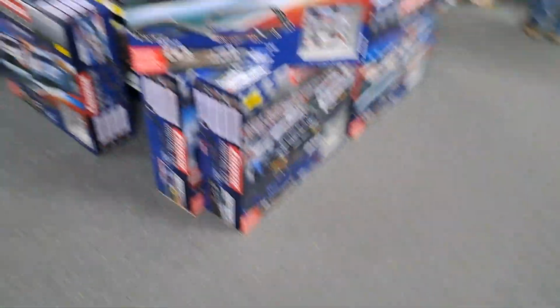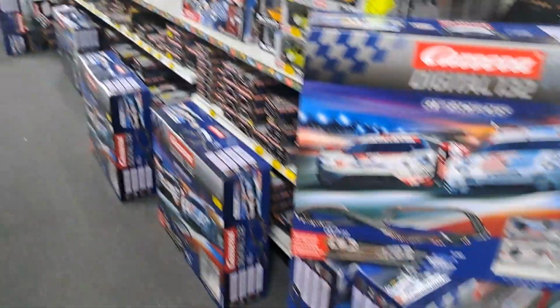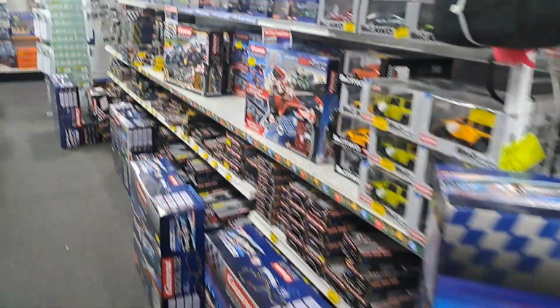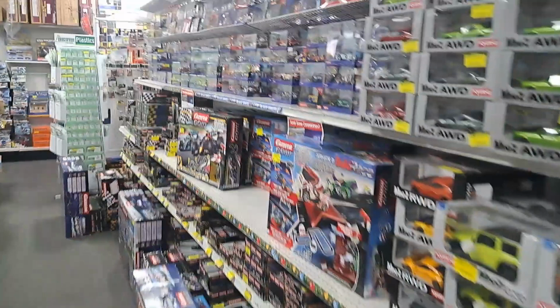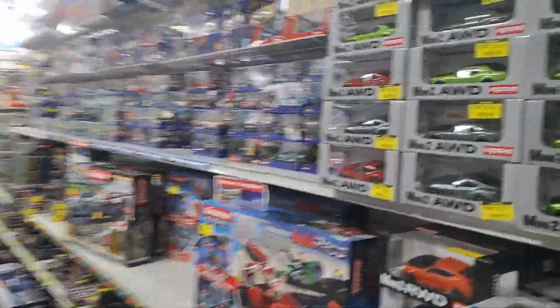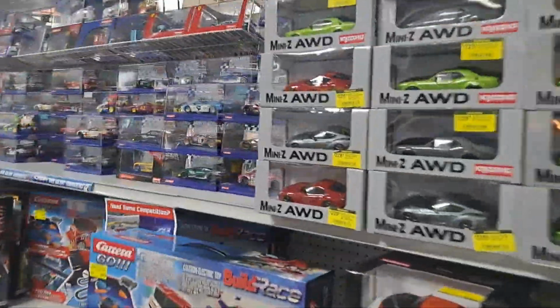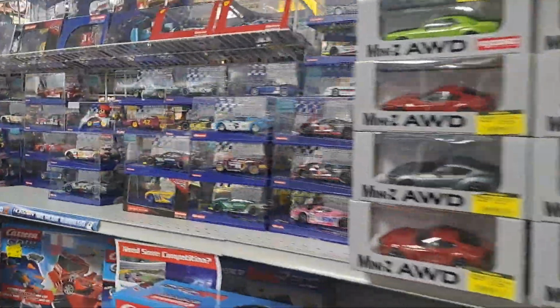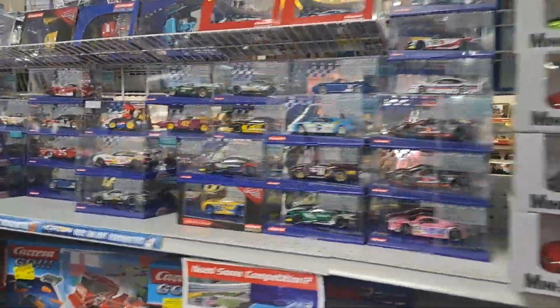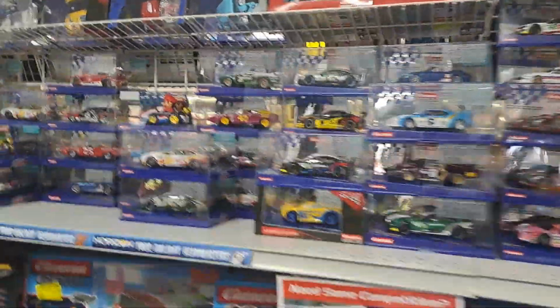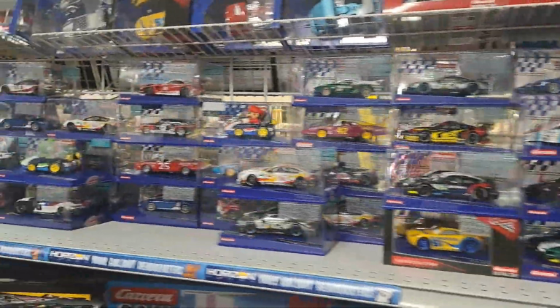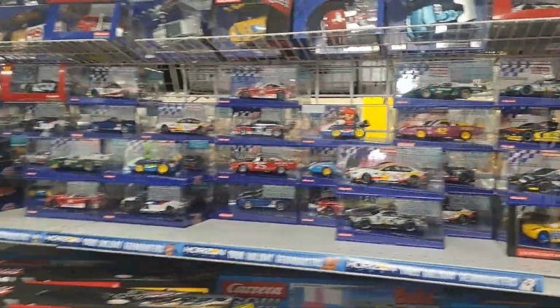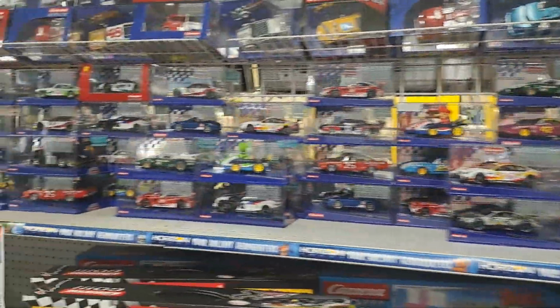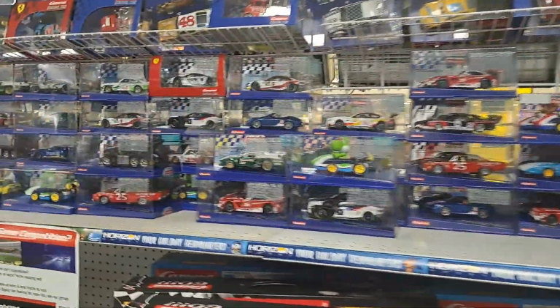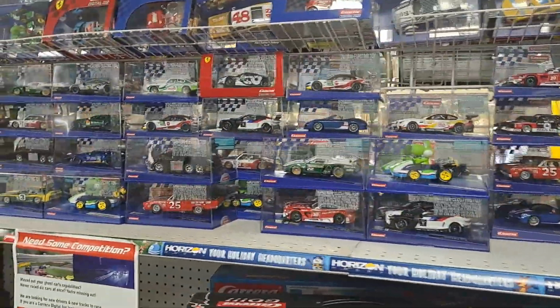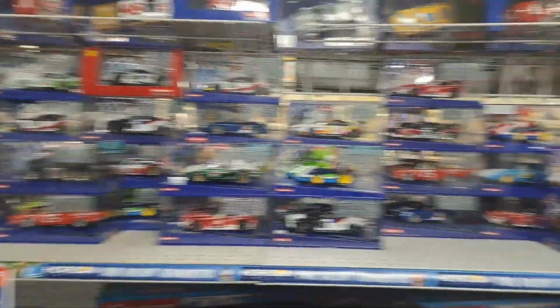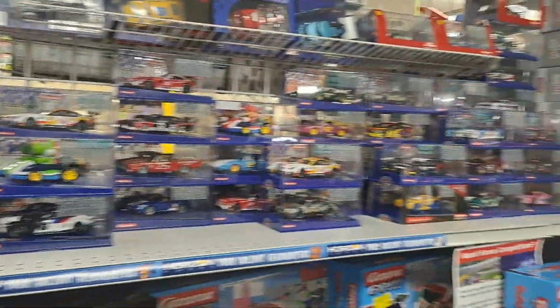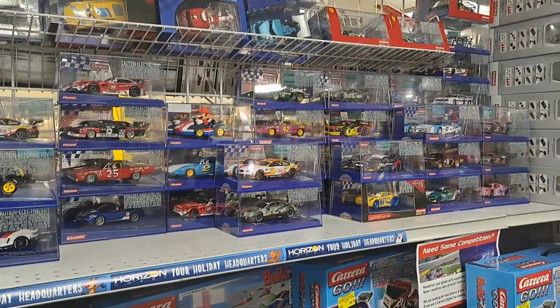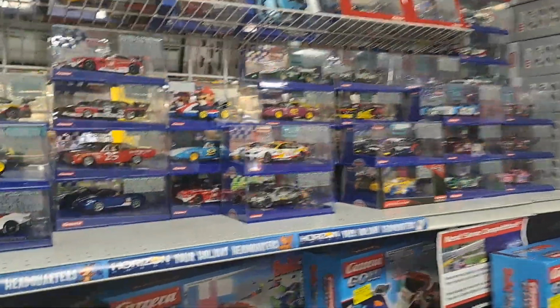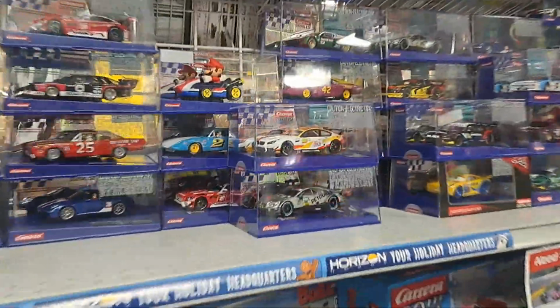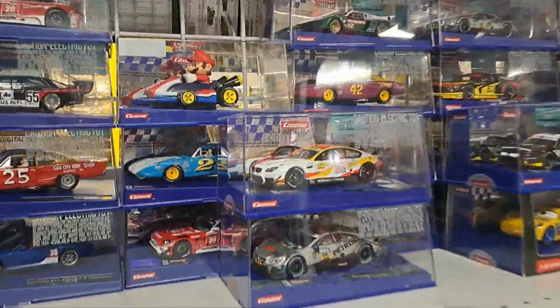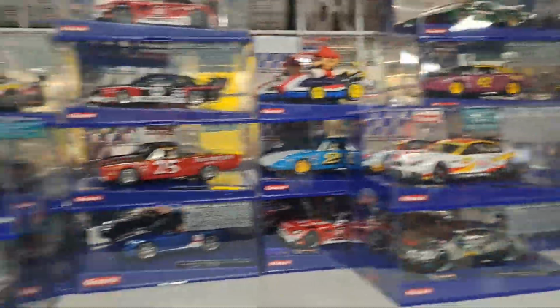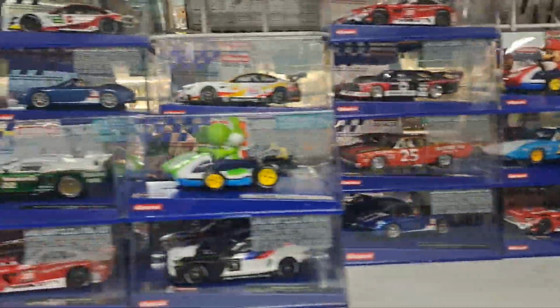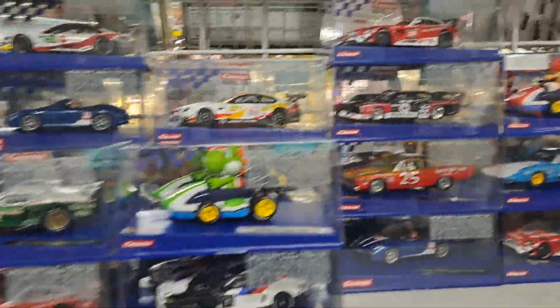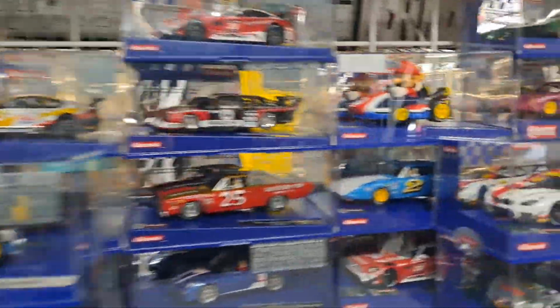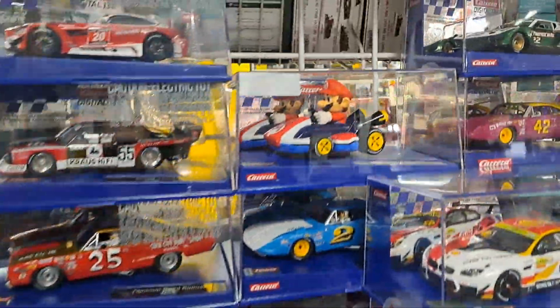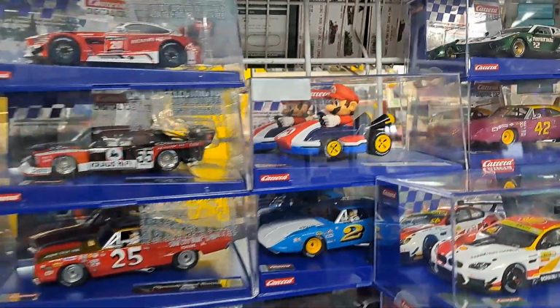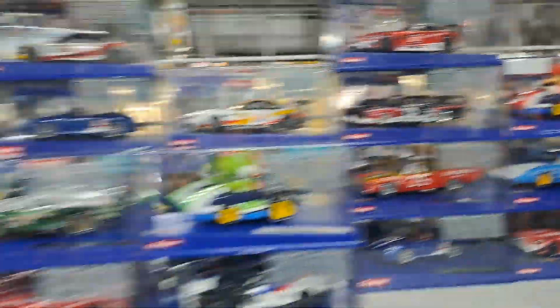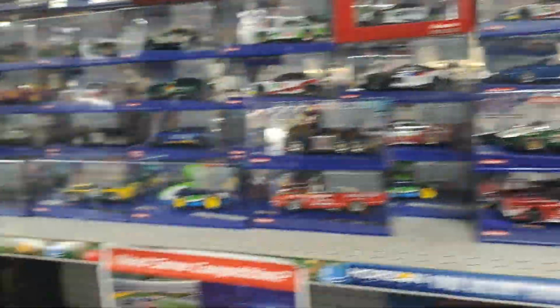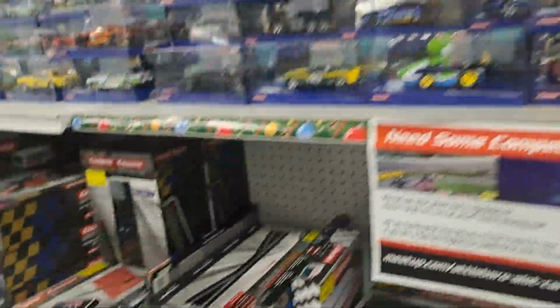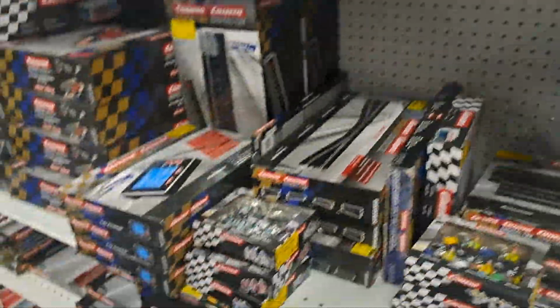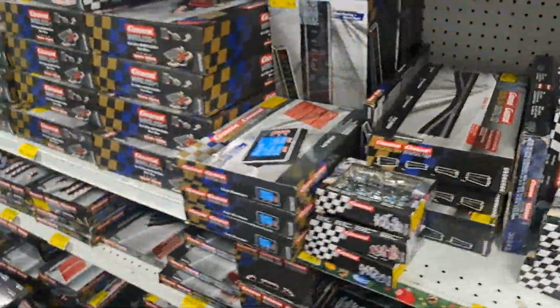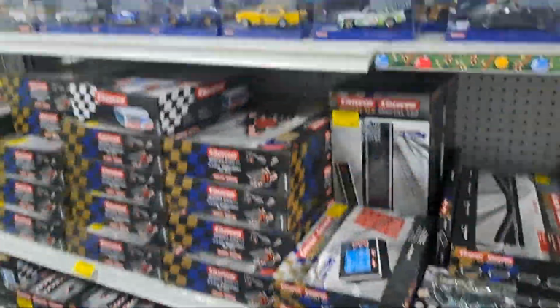Alright, let's see what else they got down here. These are all little model cars — these are cool if you're into that aspect of the hobby. Mario Kart, pretty cool — they got it all down at Hobby Quarters.